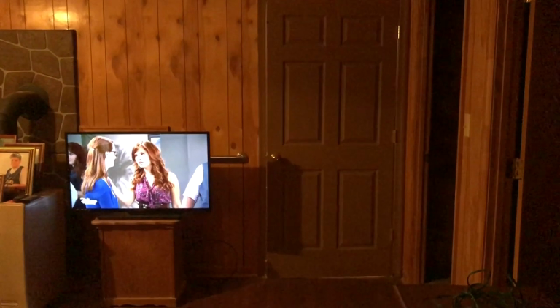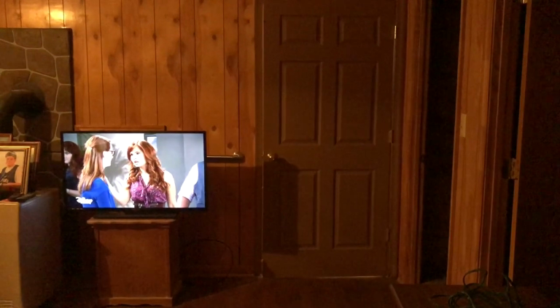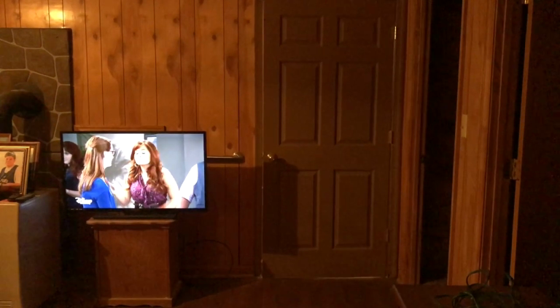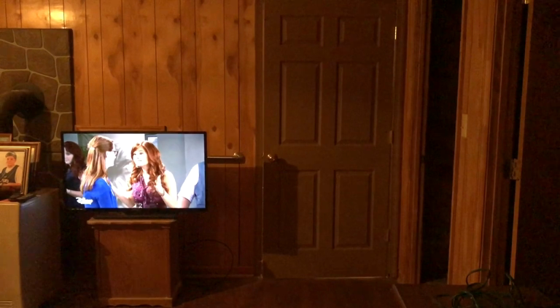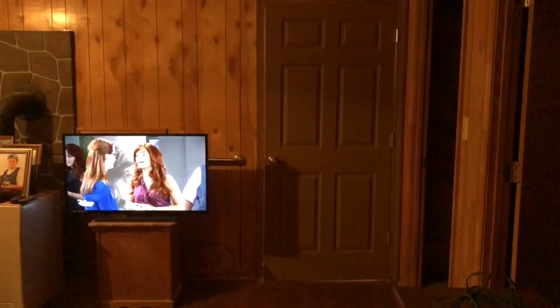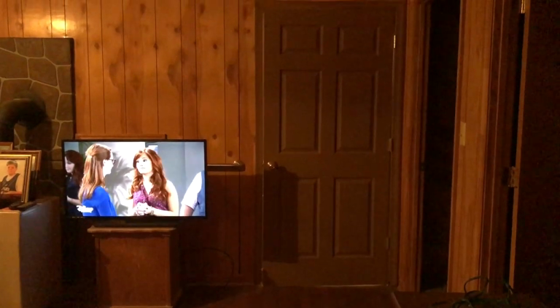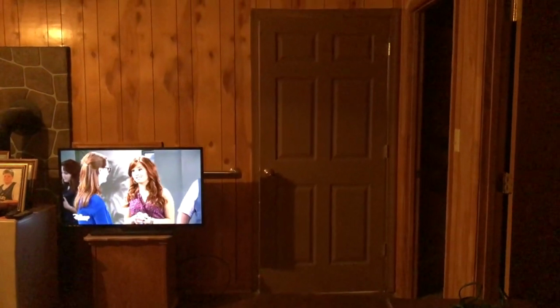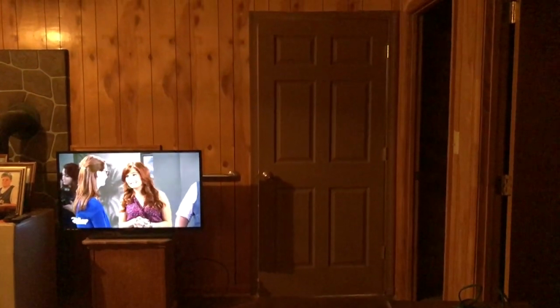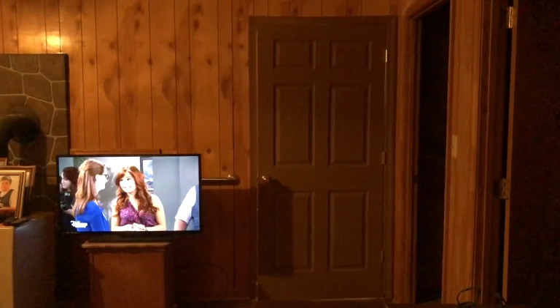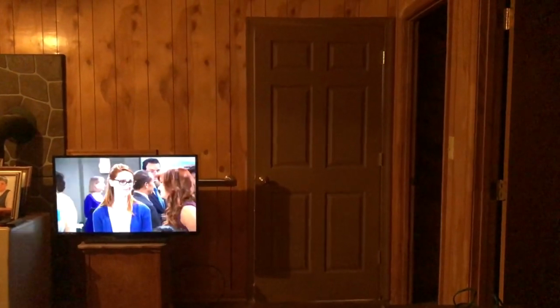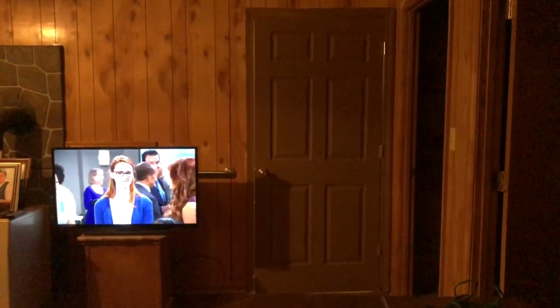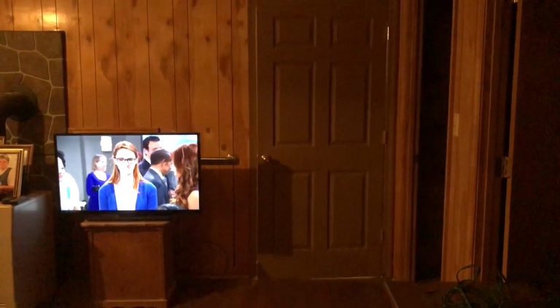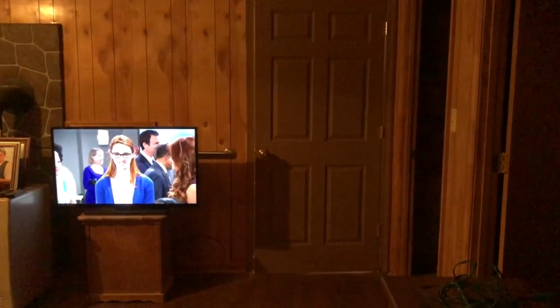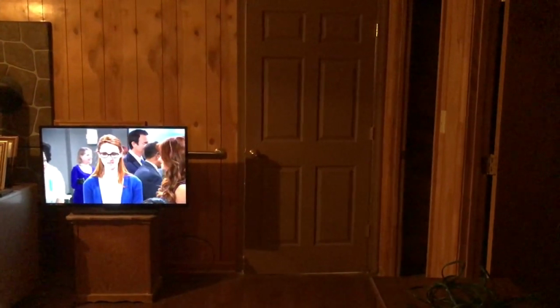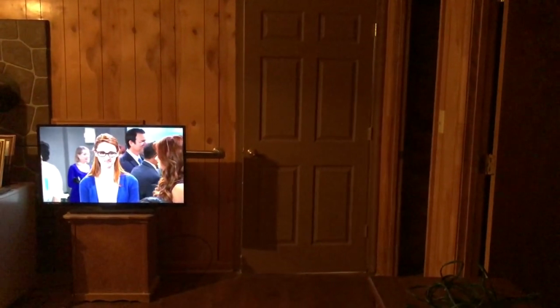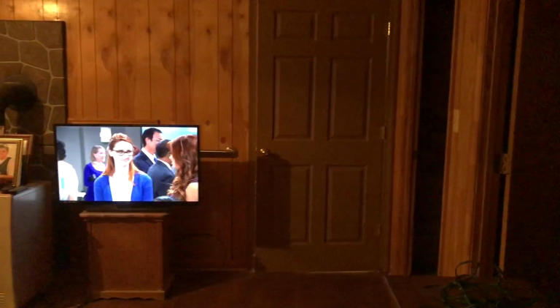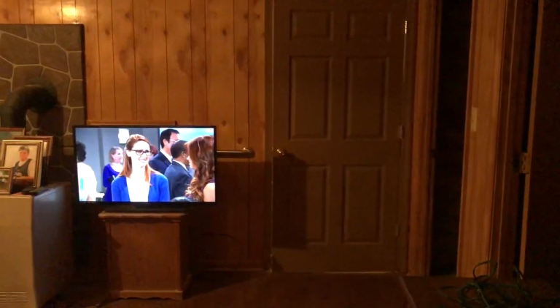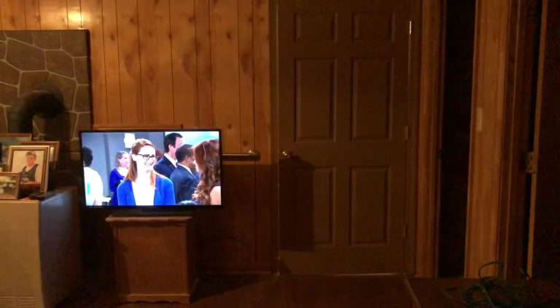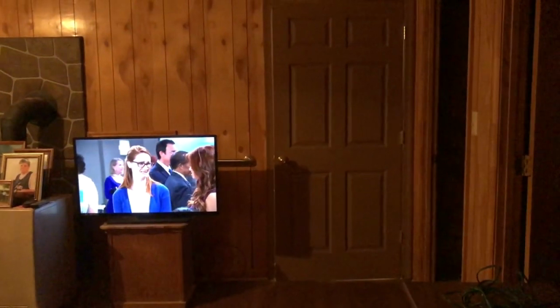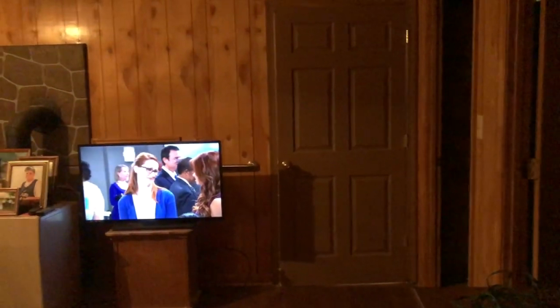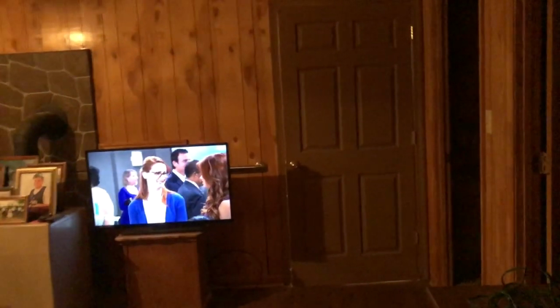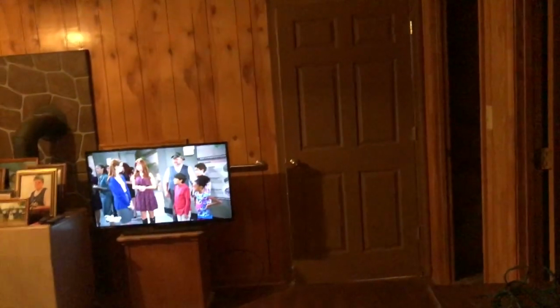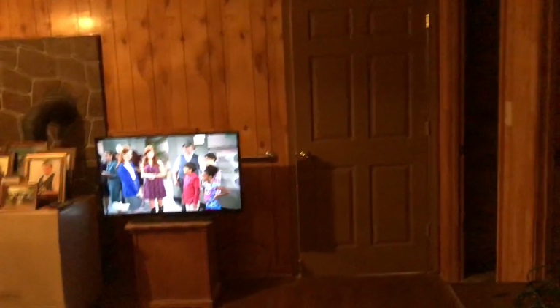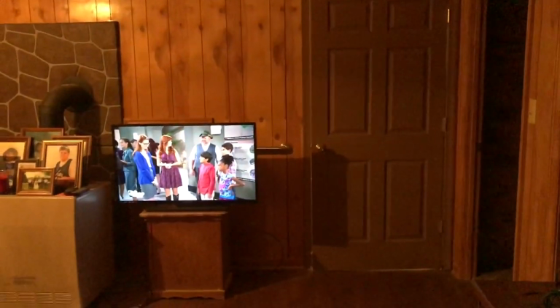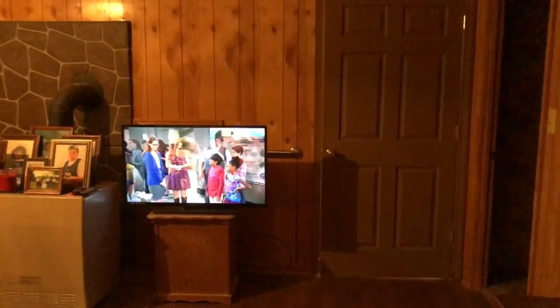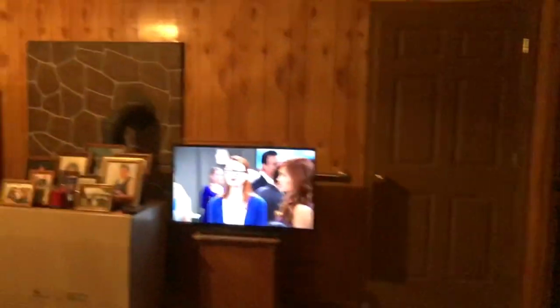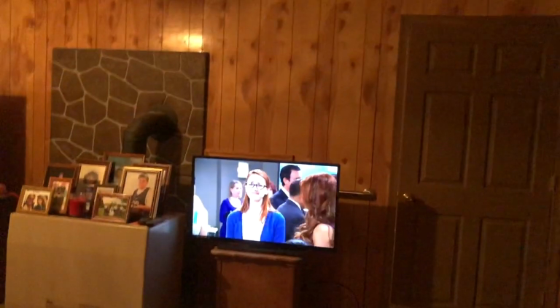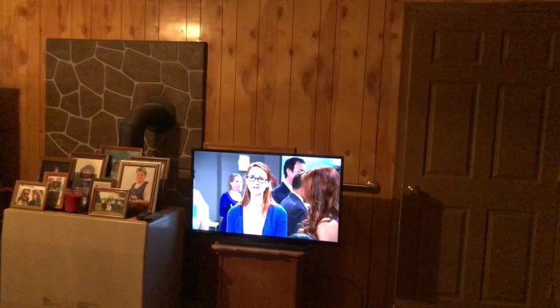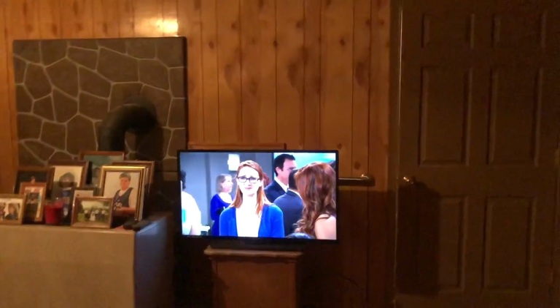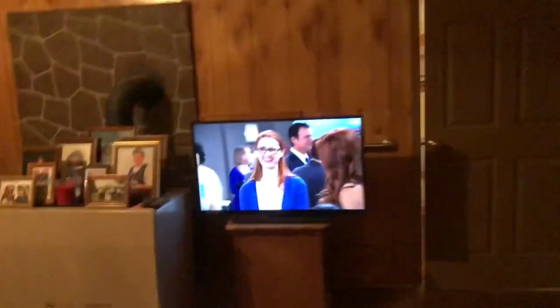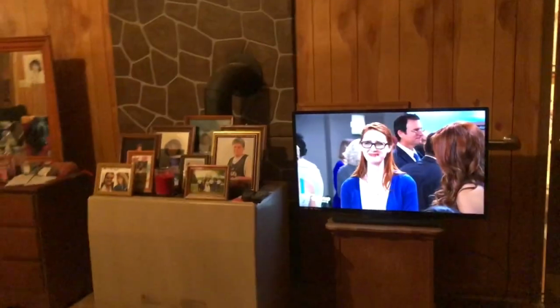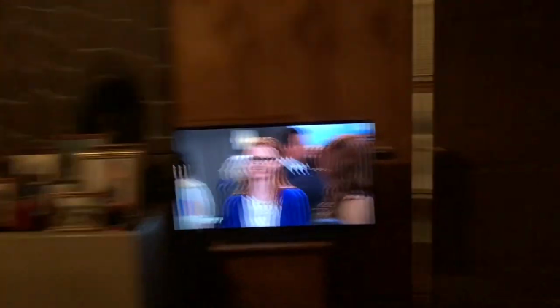Hey guys, so in no way shape or form is this house complete yet, but I've been so anxious to show you guys a house tour and let you guys know what my house looks like.